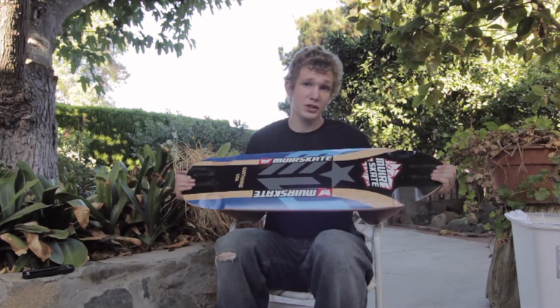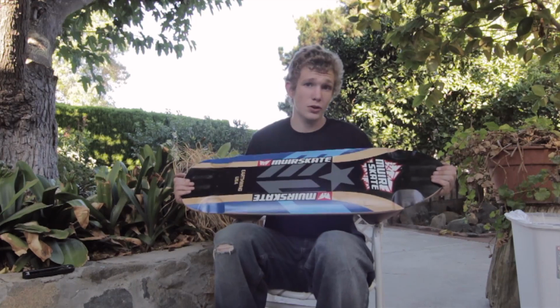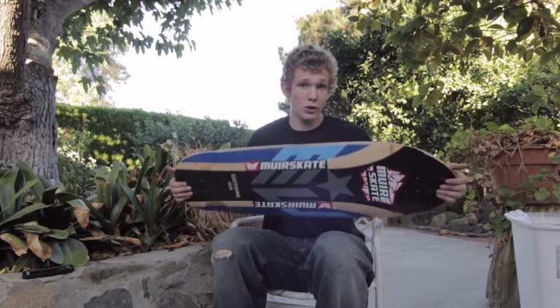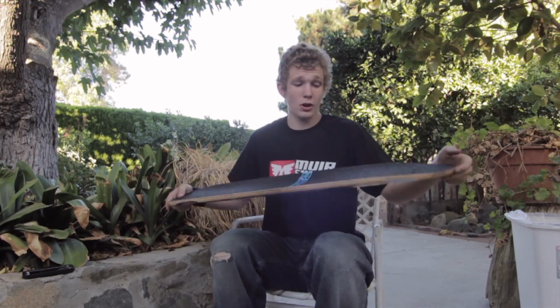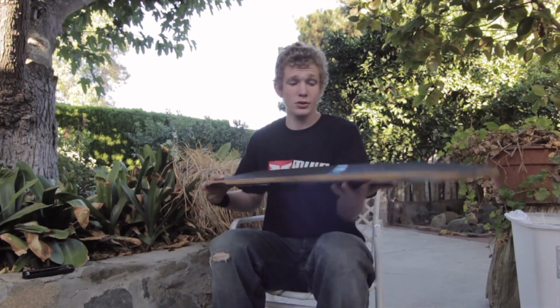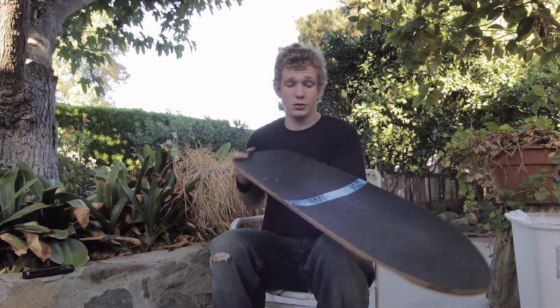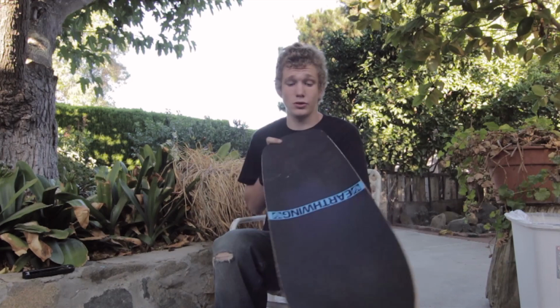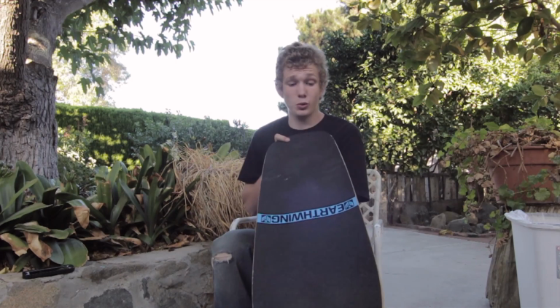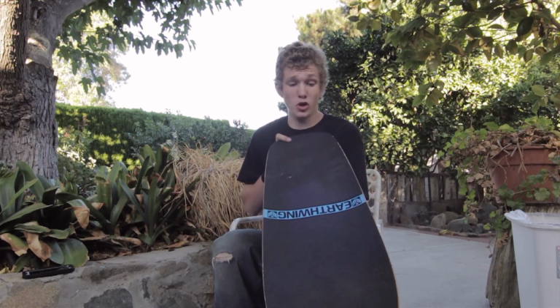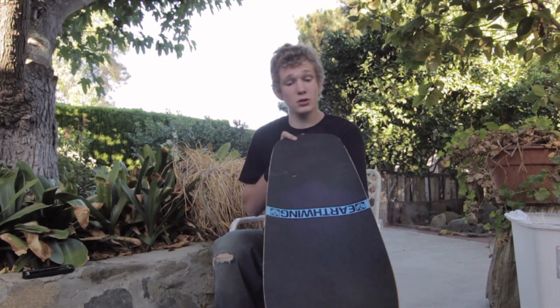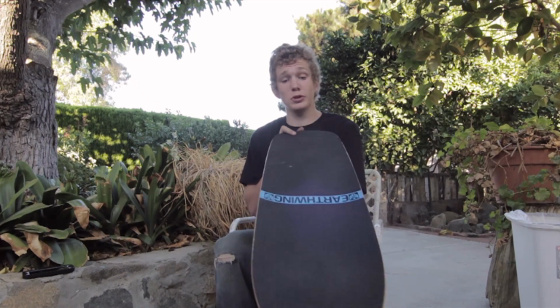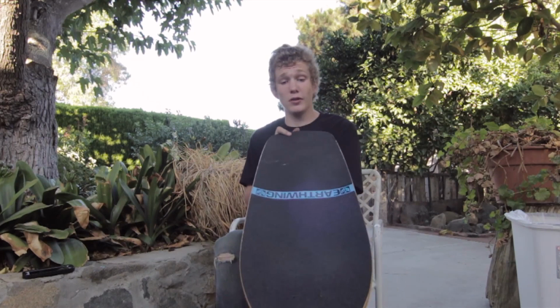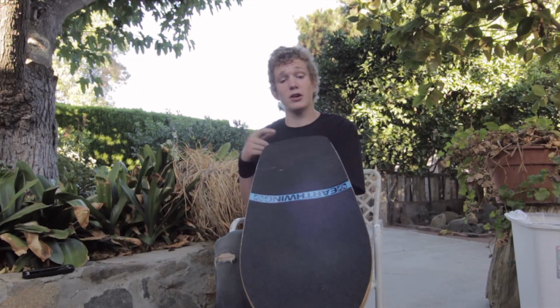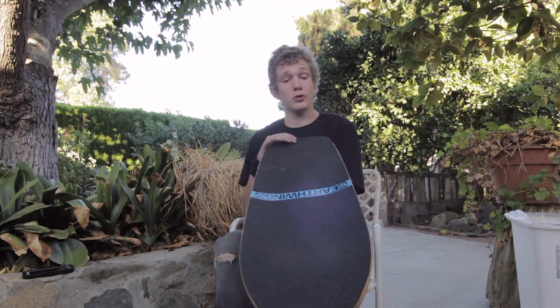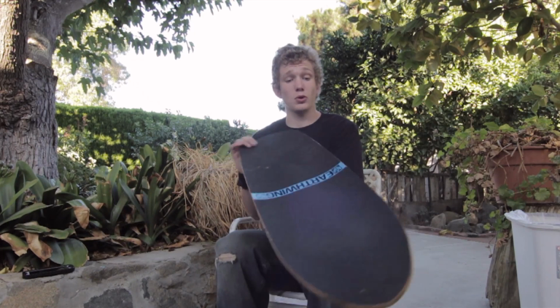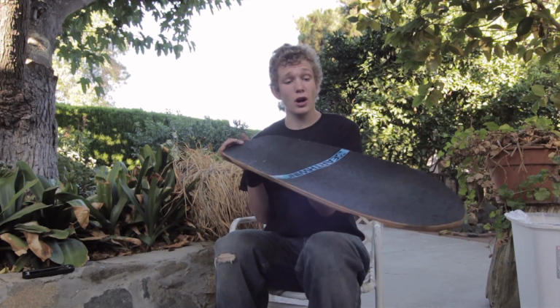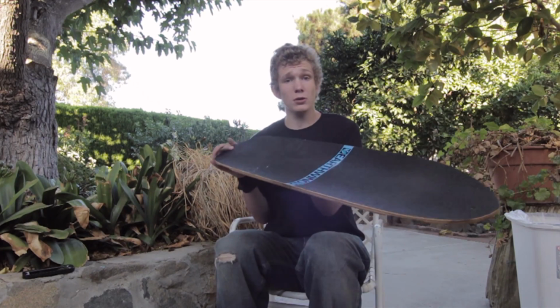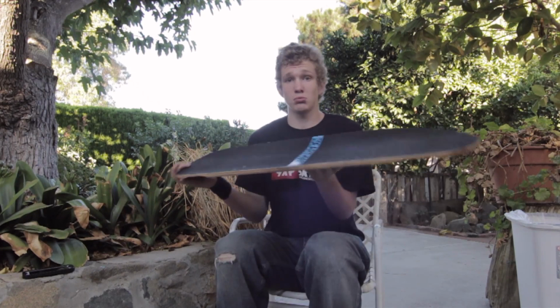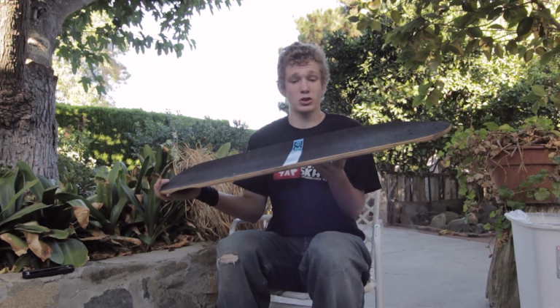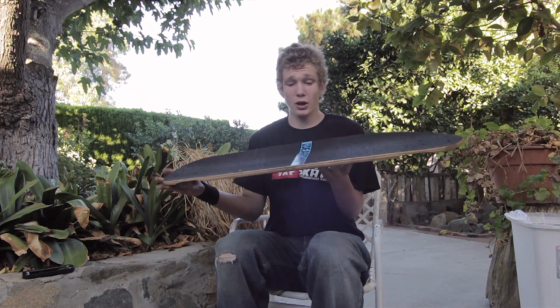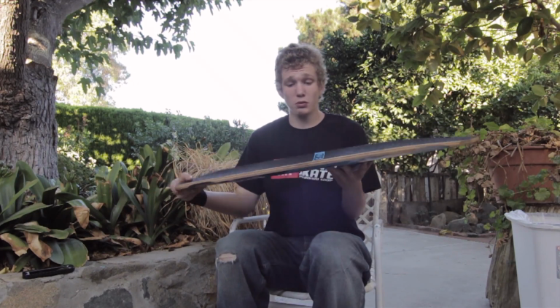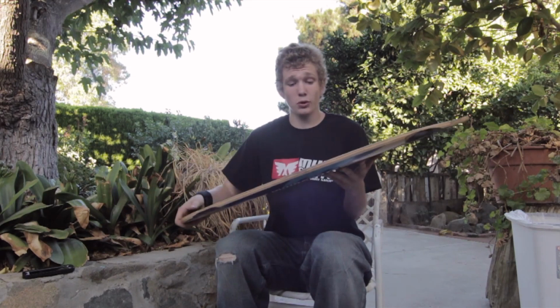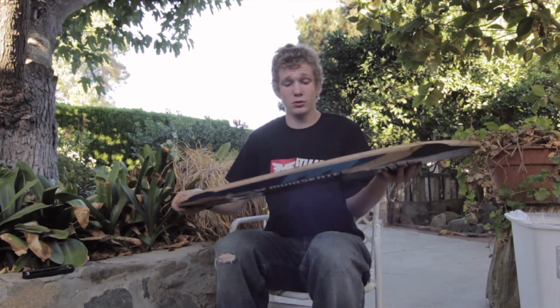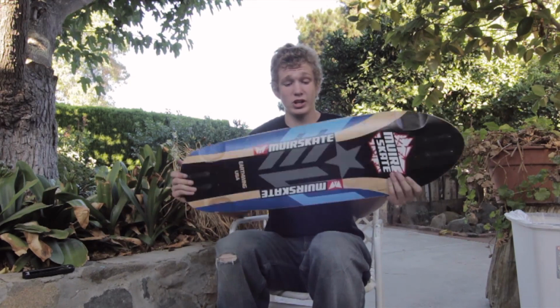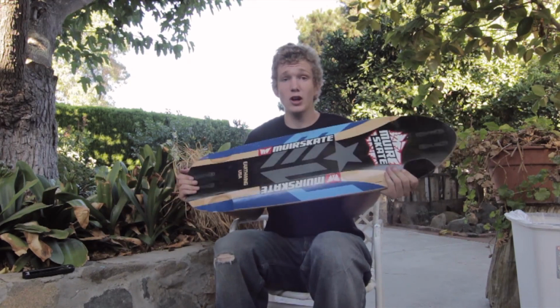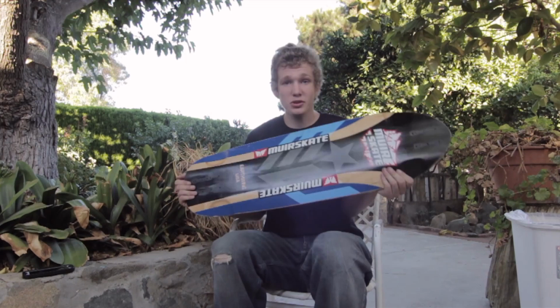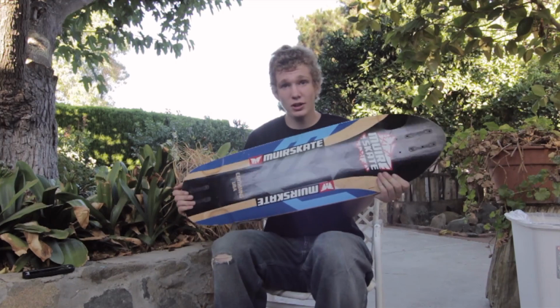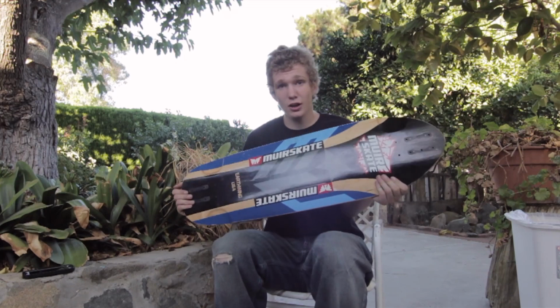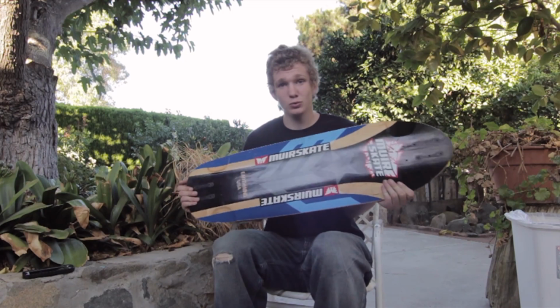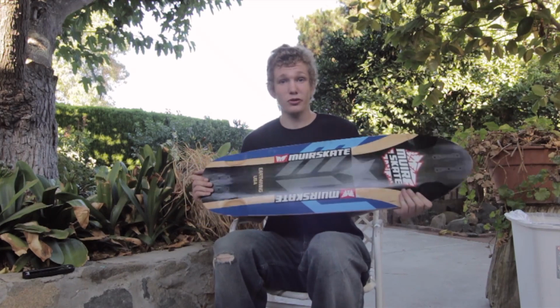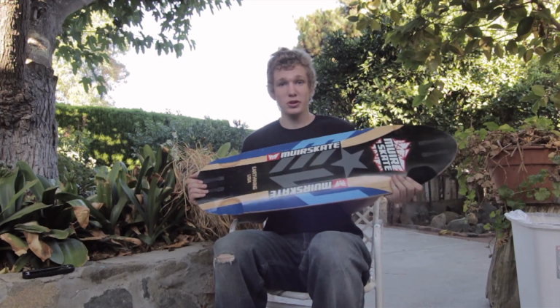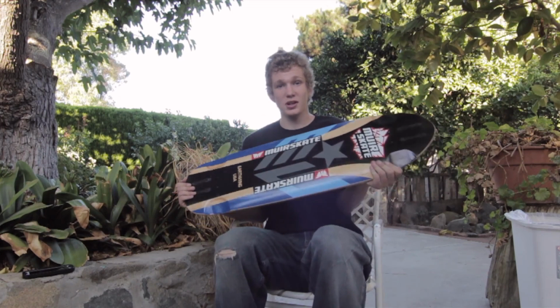All in all, priced under $100, the Earthwing Hoop D is a really great value for a short topmount, super comfortable board. Check it out at Meerskate.com and look for more test drives.